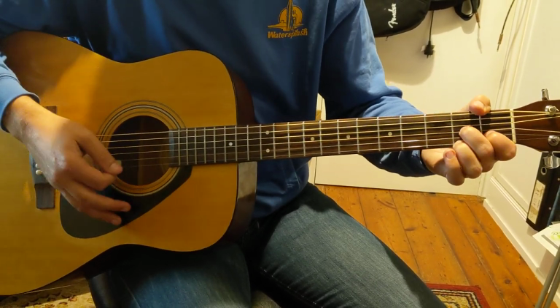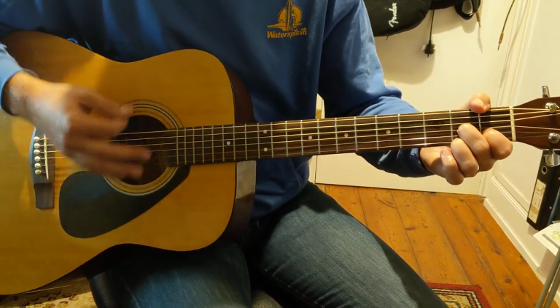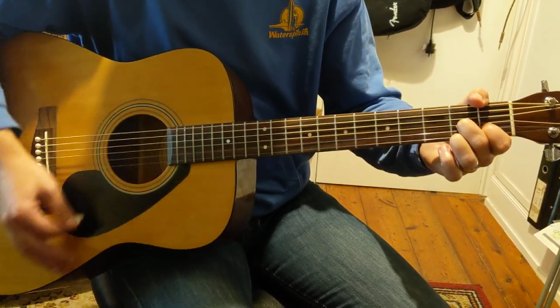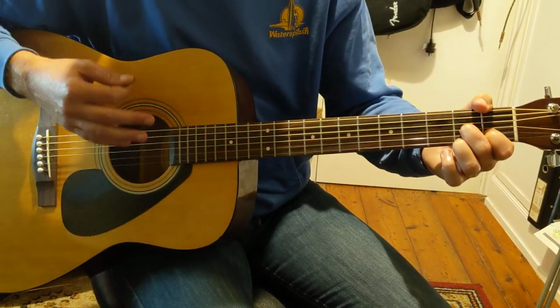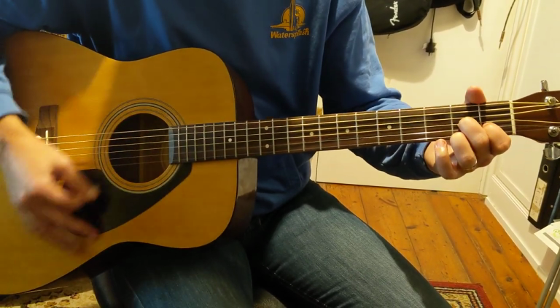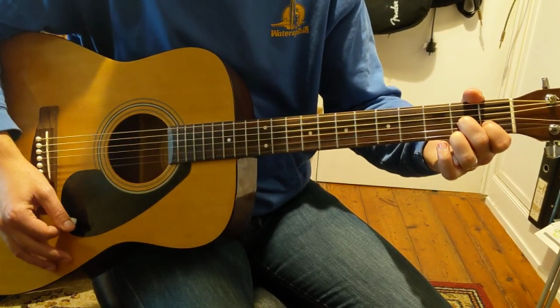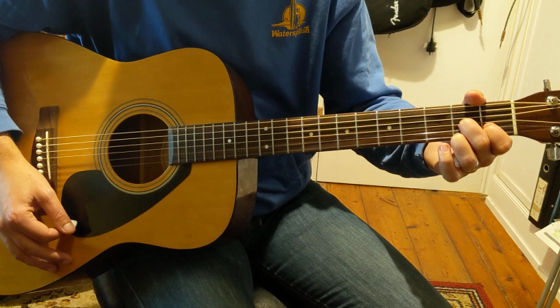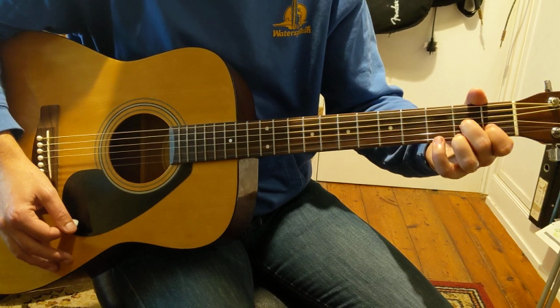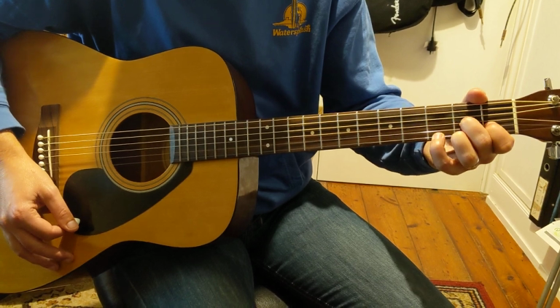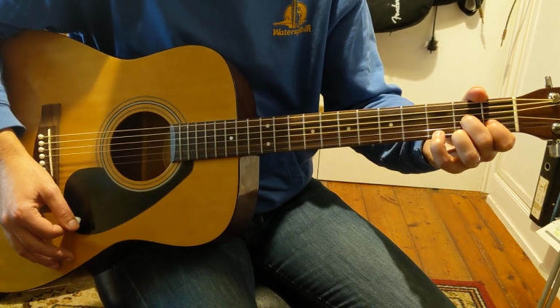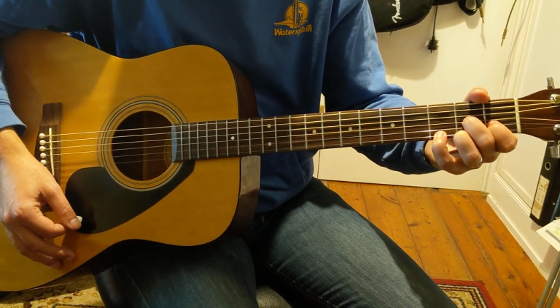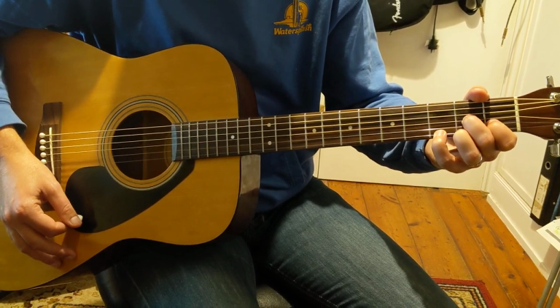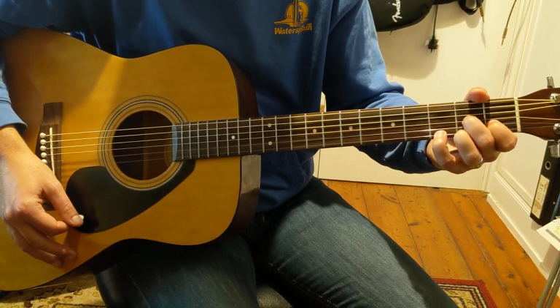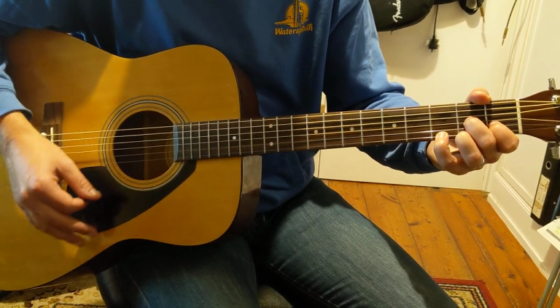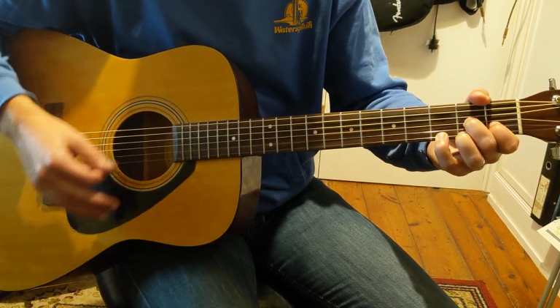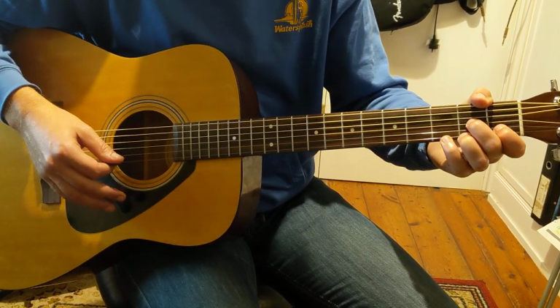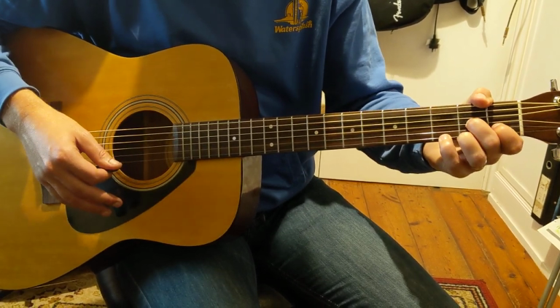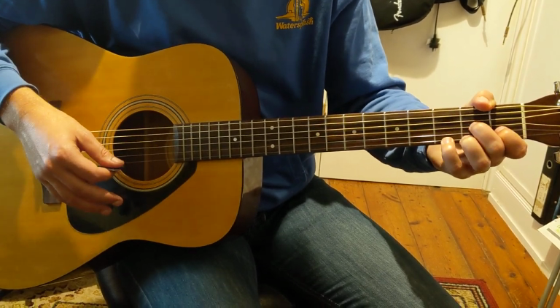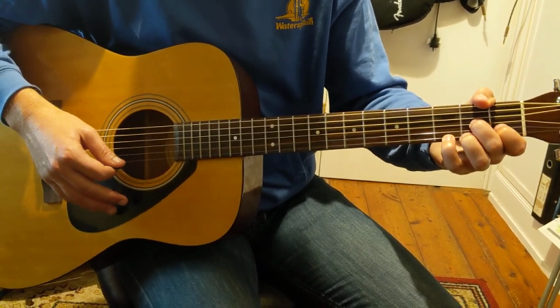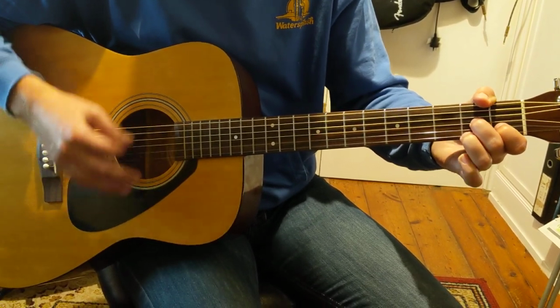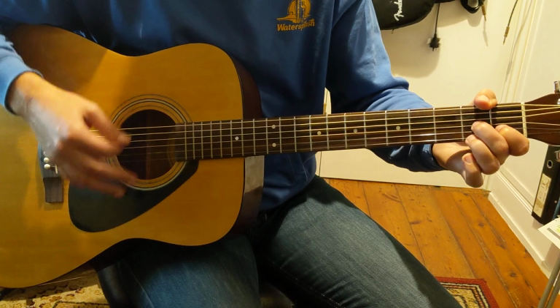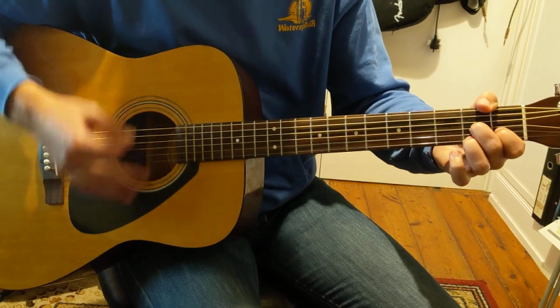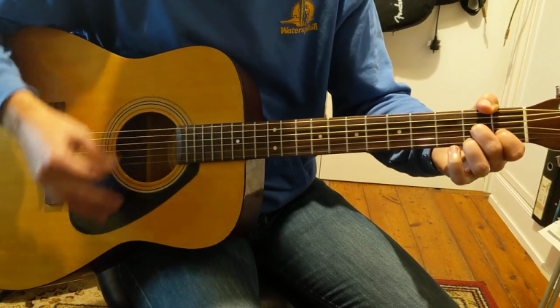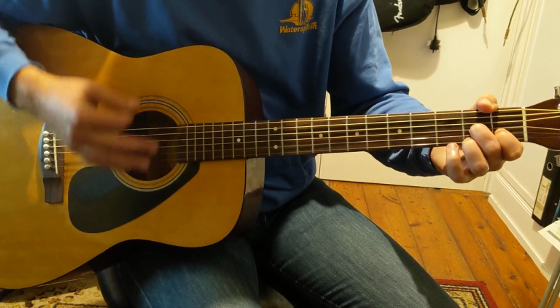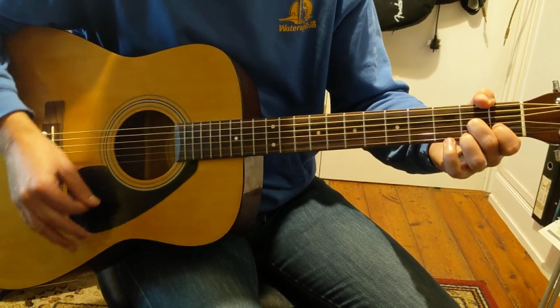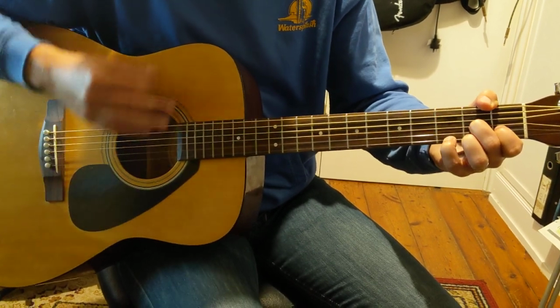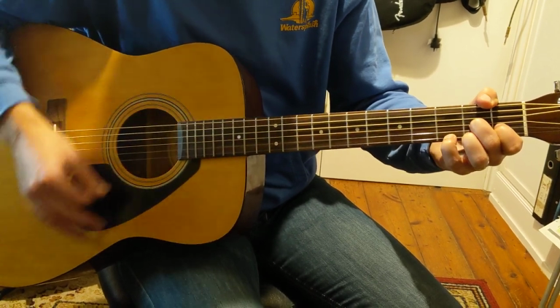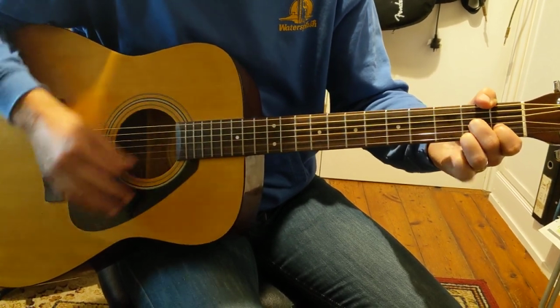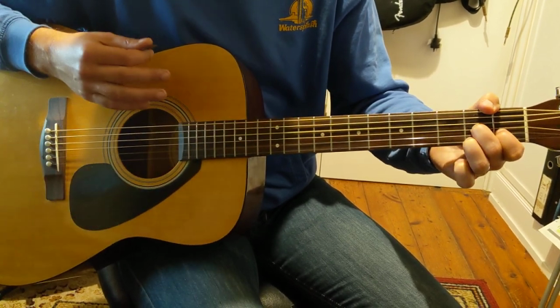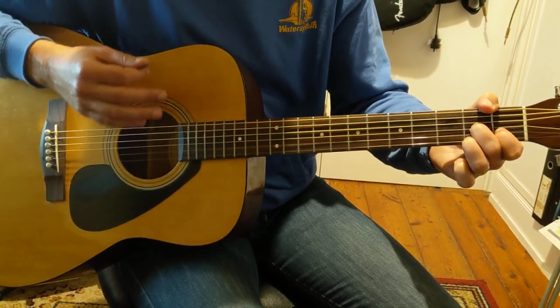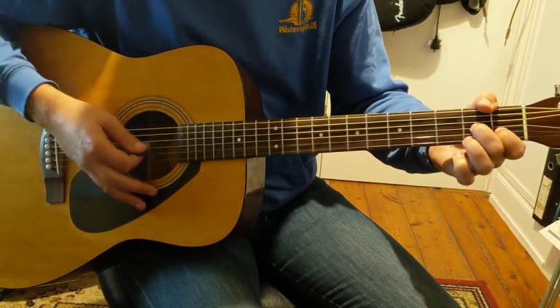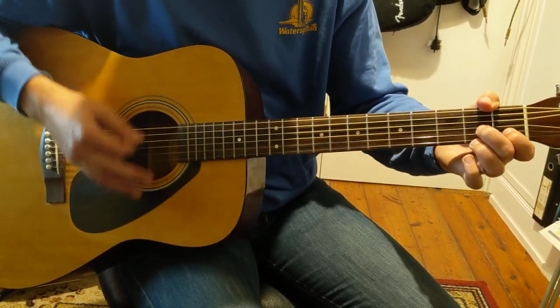And we're going to go down, down. Then our little finger is going to go on G, which is a sus four — so that's D7 sus four. Down, down, up, up — just like that.